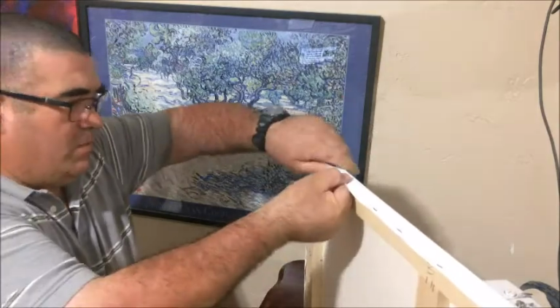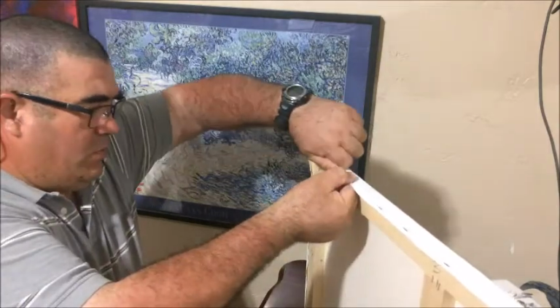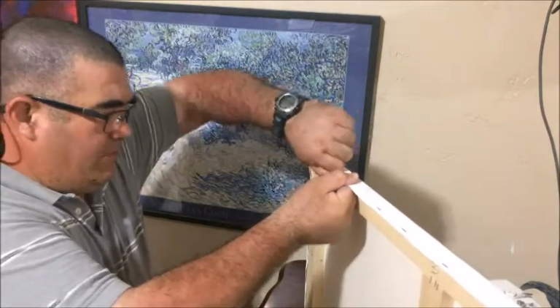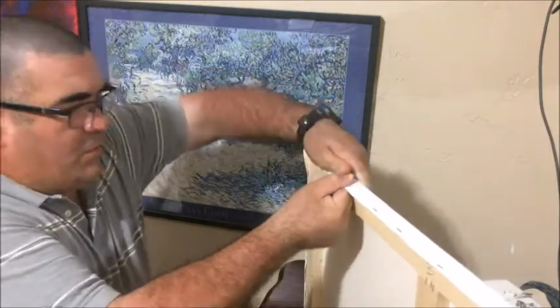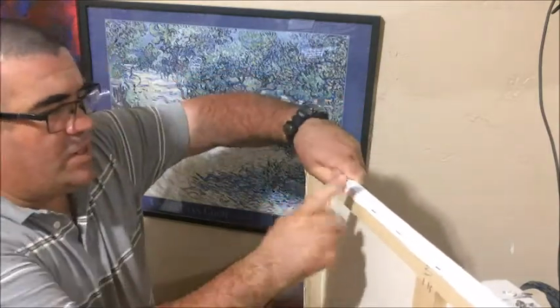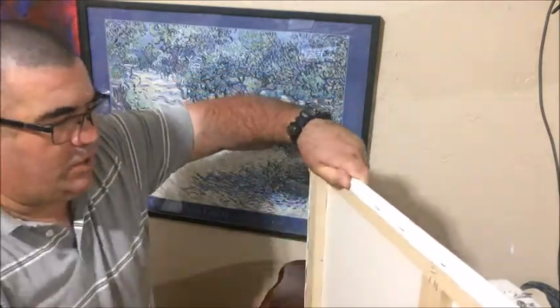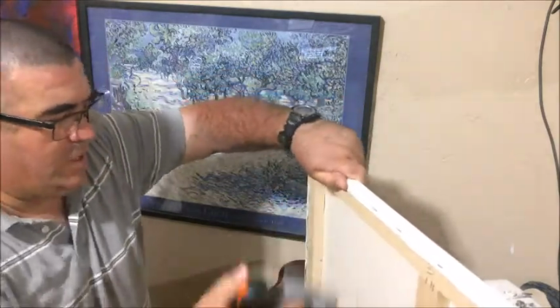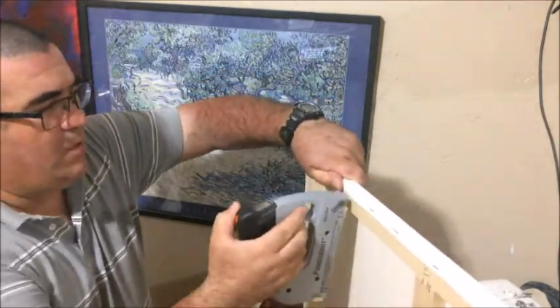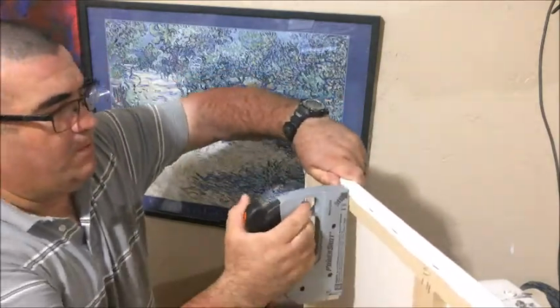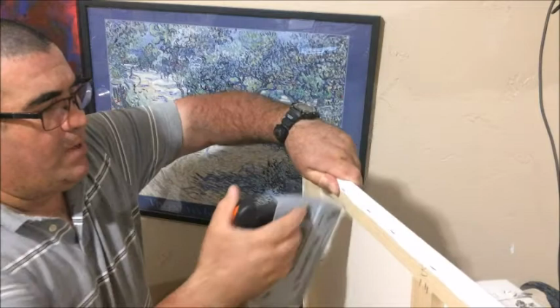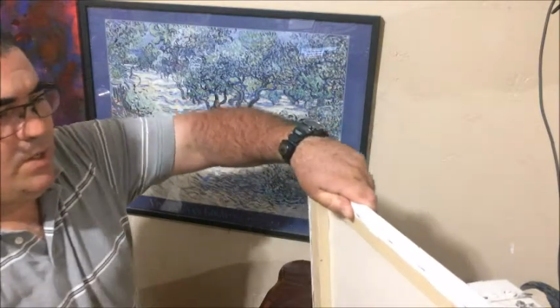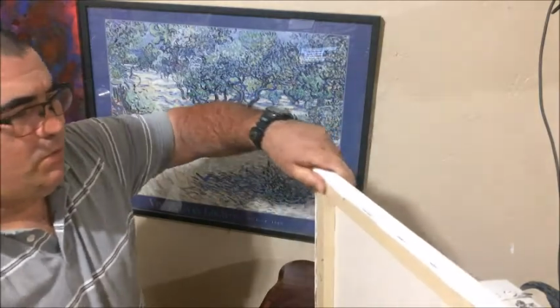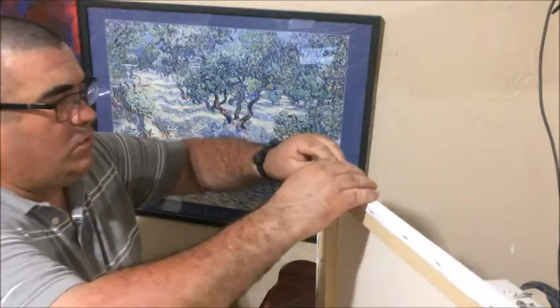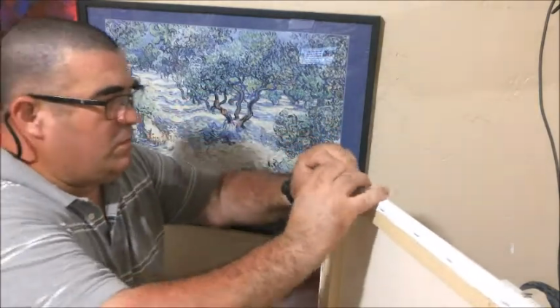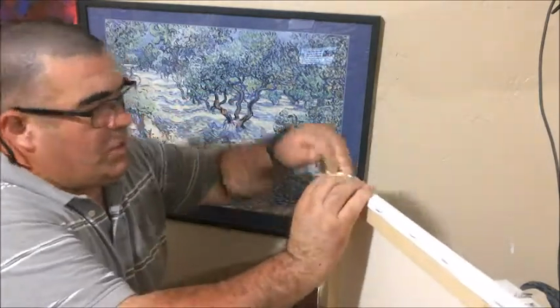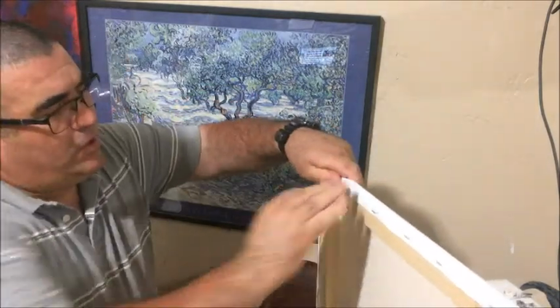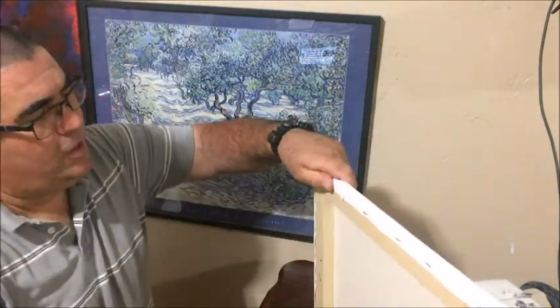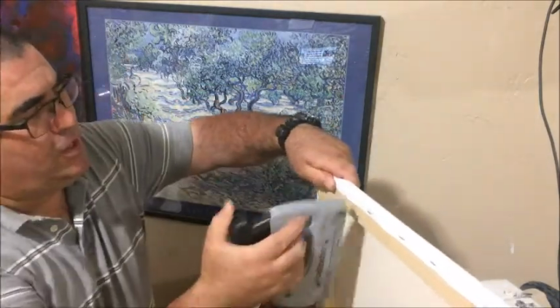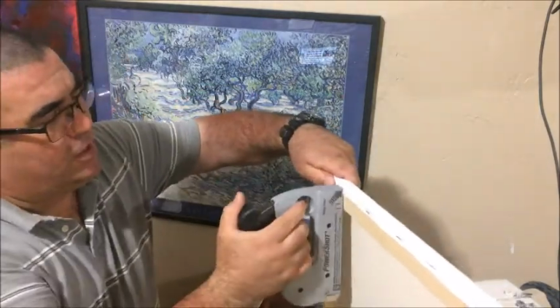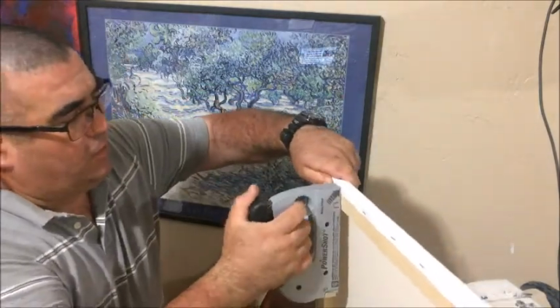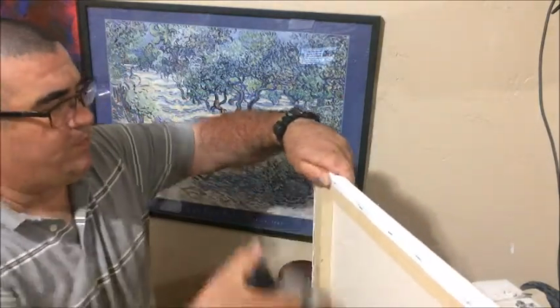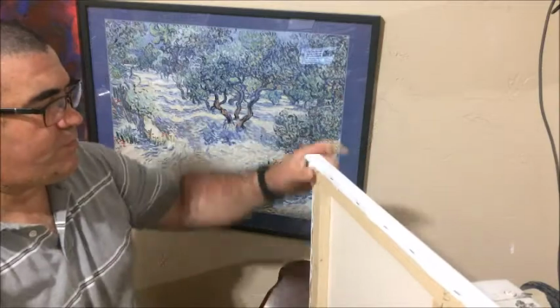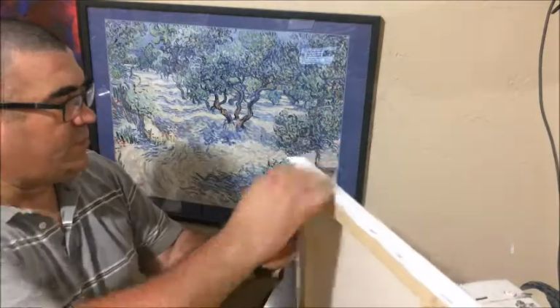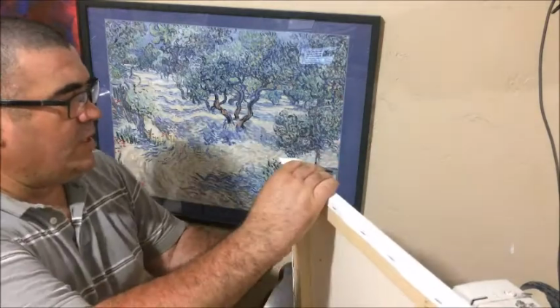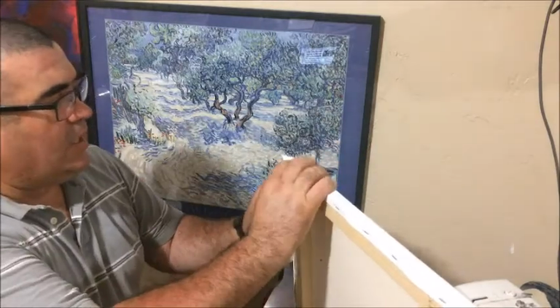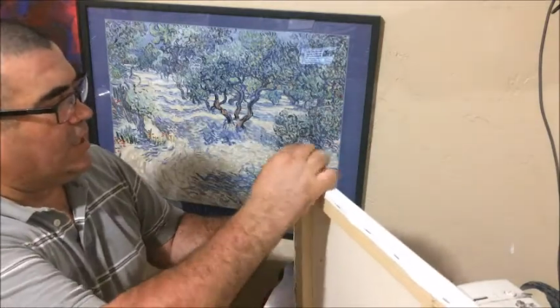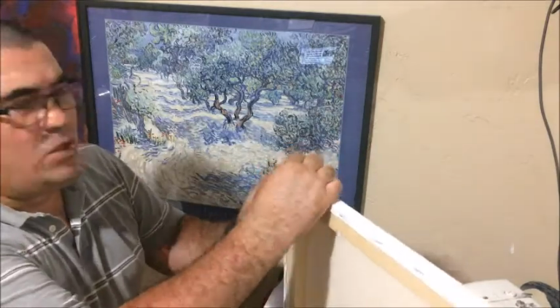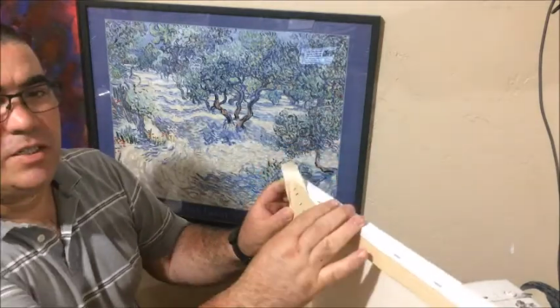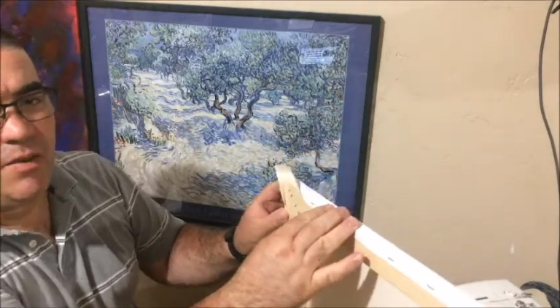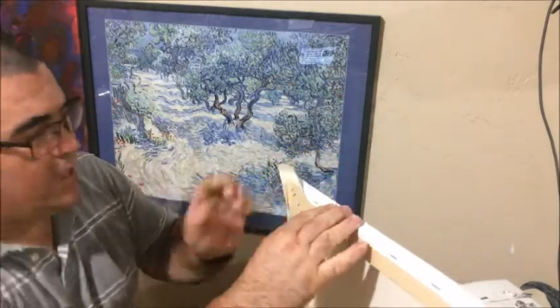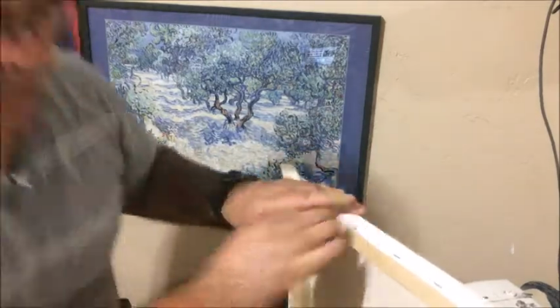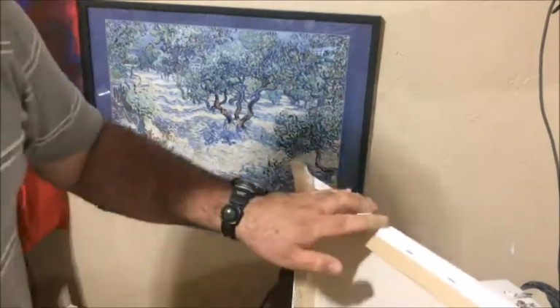Pull, wrap around, and staple. Pull, wrap around, and staple. And the corners — same way that we did before.